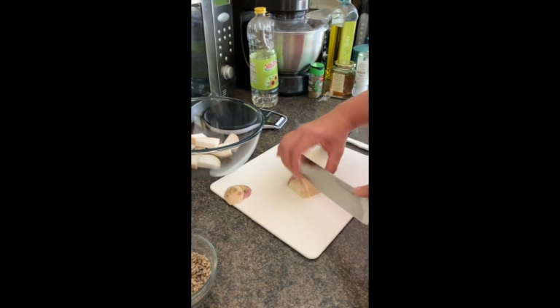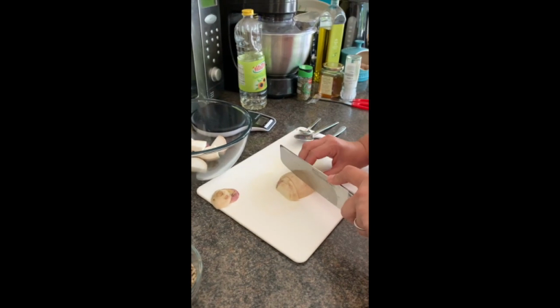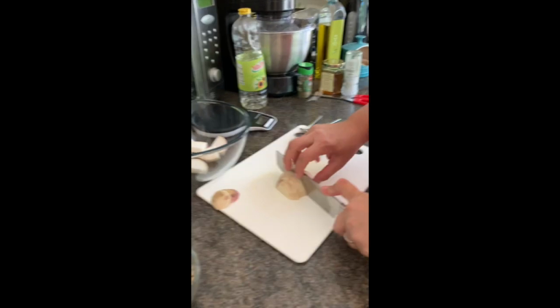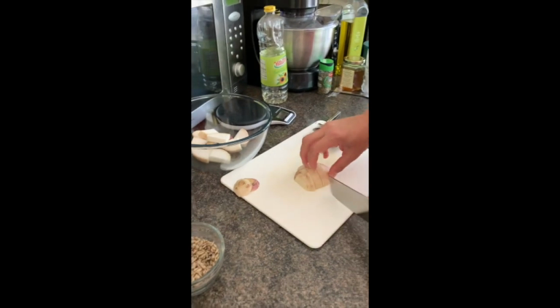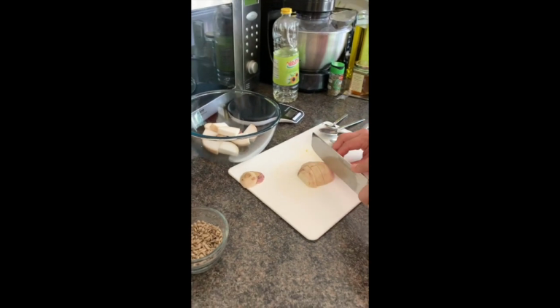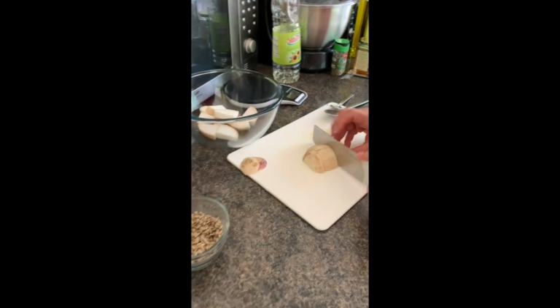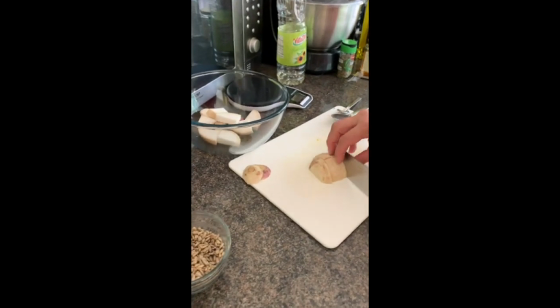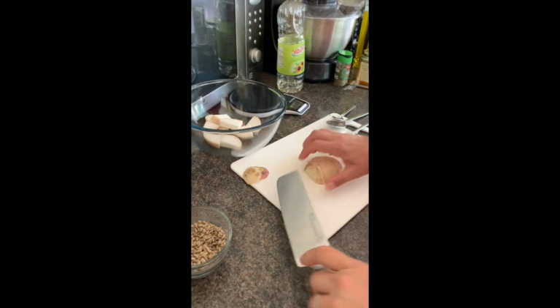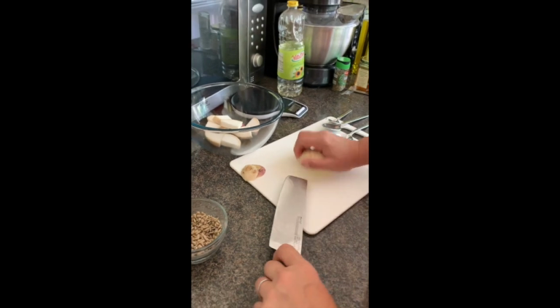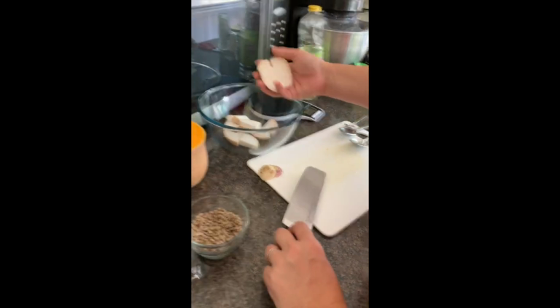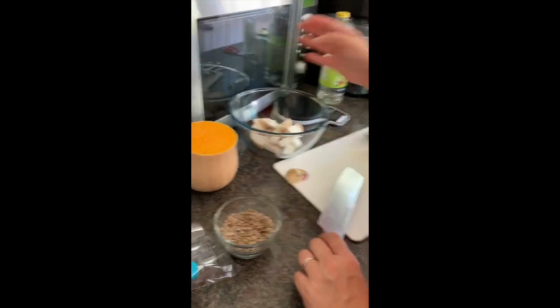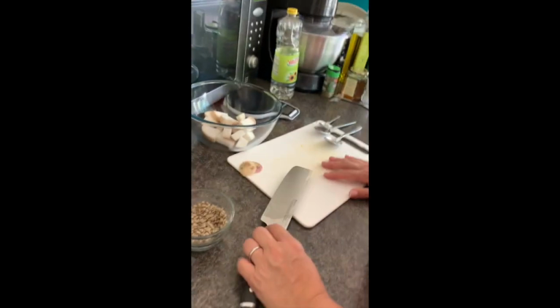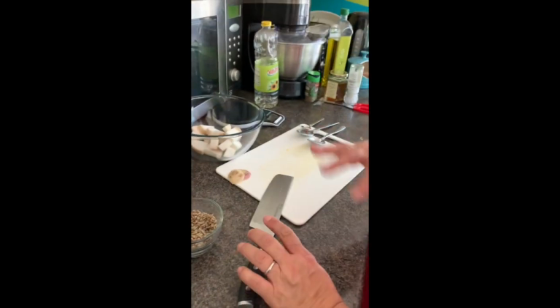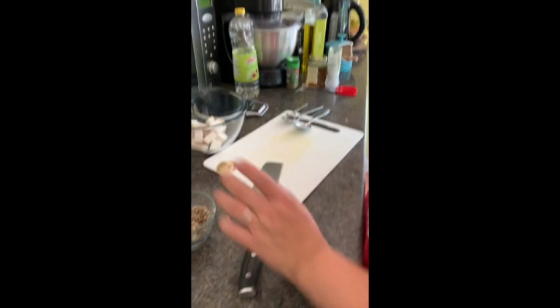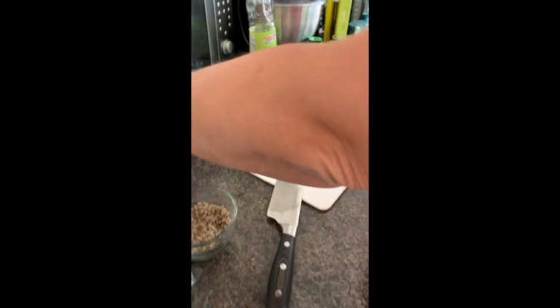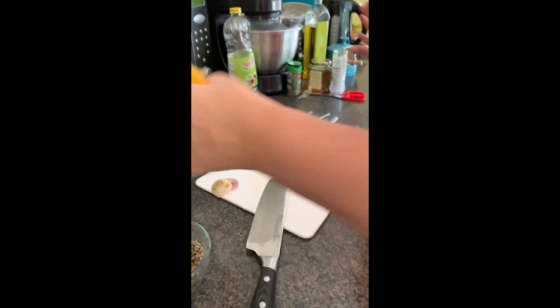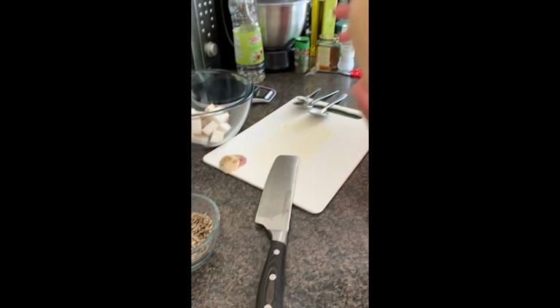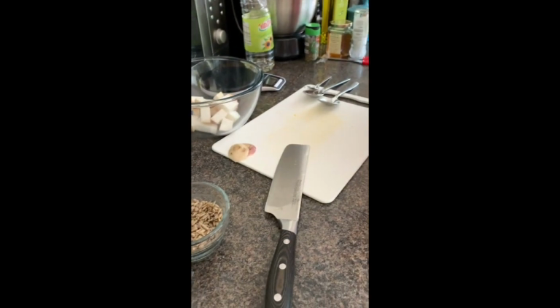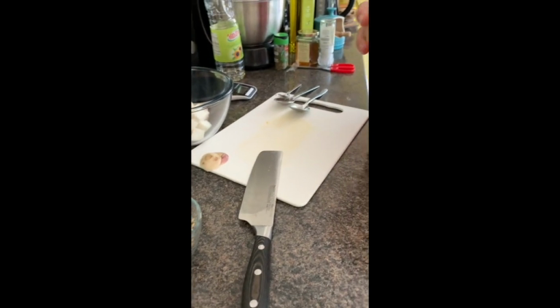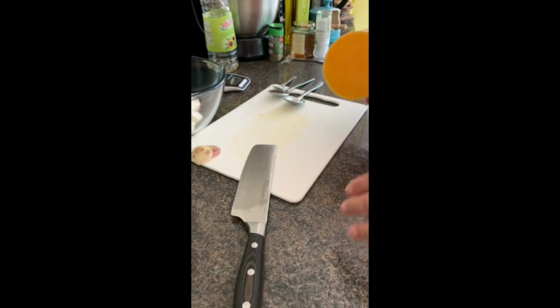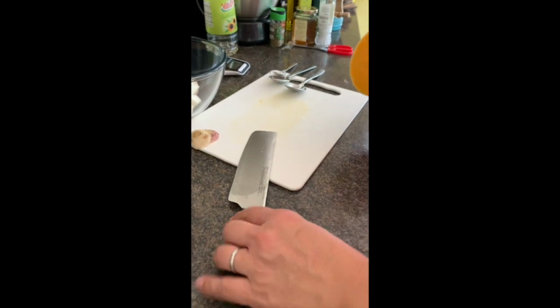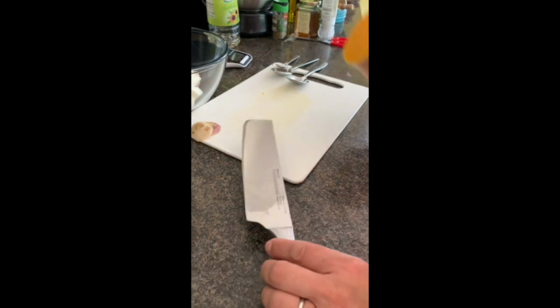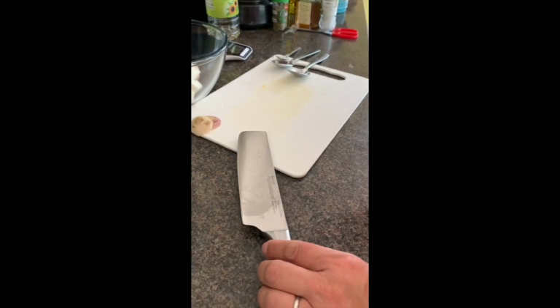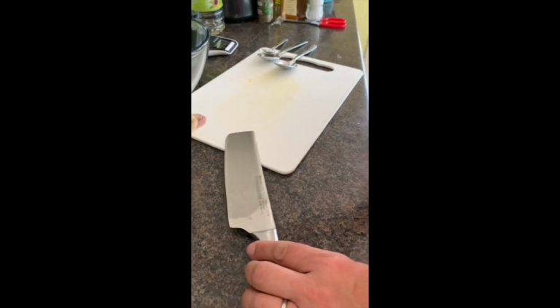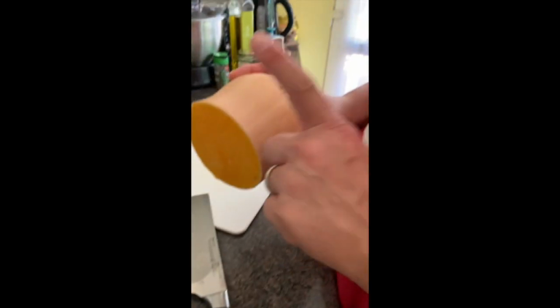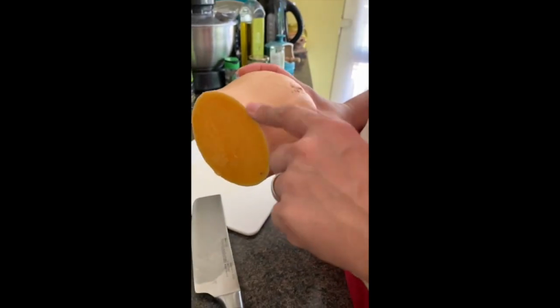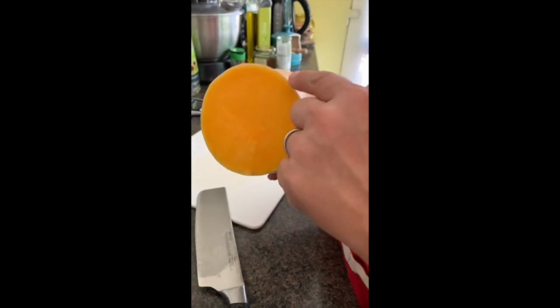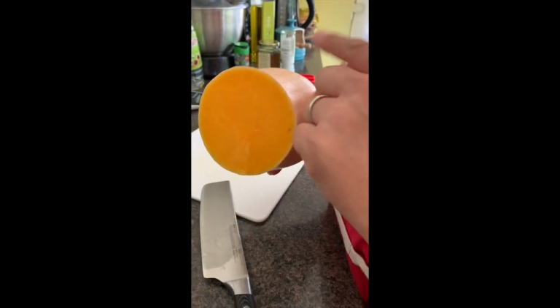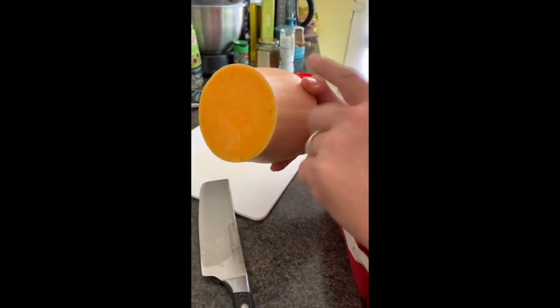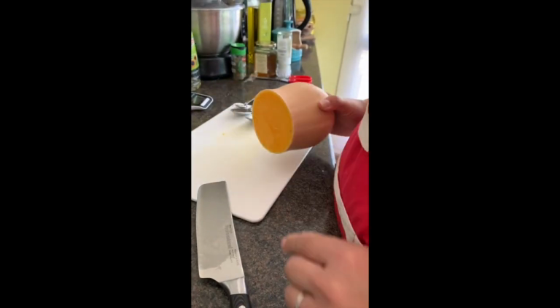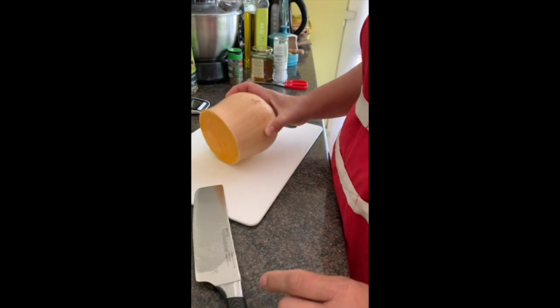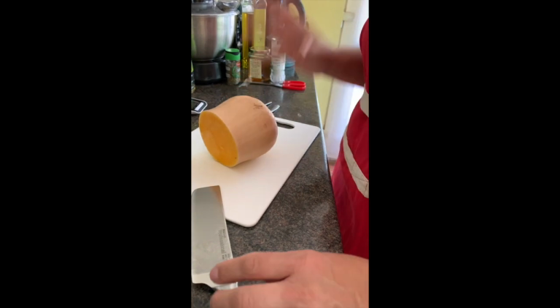Luckily because this is all vegetarian, we haven't got to worry about using a different chopping board for the next vegetable. However, if you were using meat you'd use a completely separate chopping board. Now butternut squash is quite hard, and they want you to cook it with the skin on.